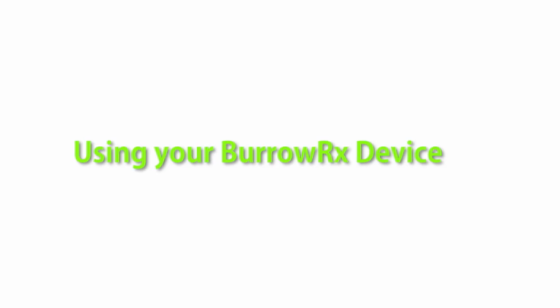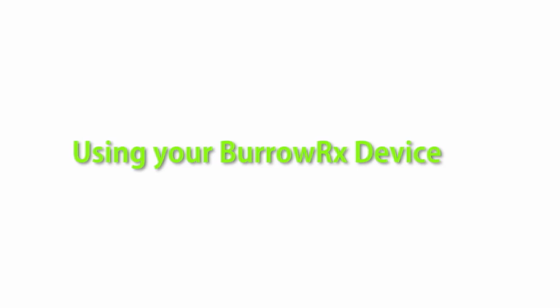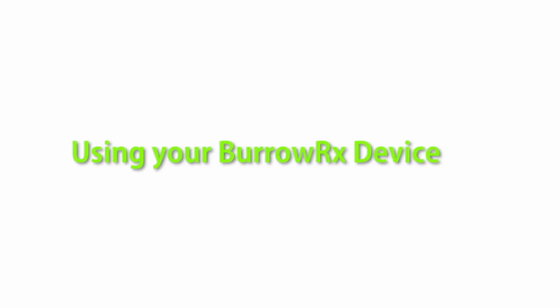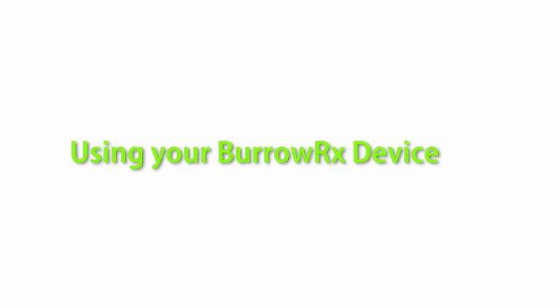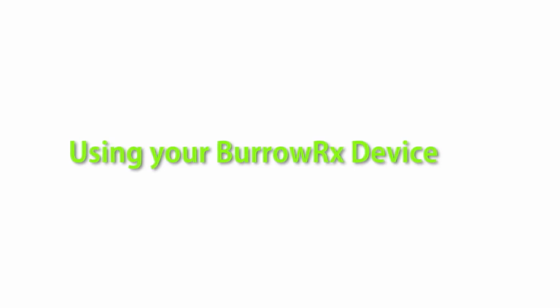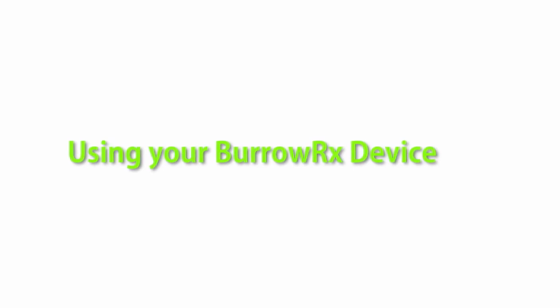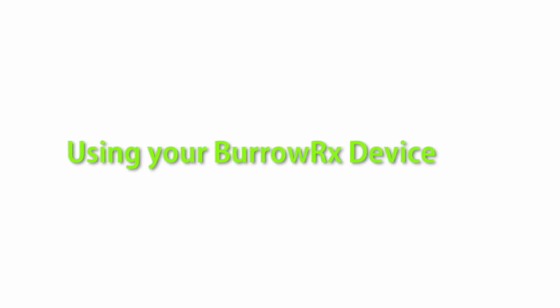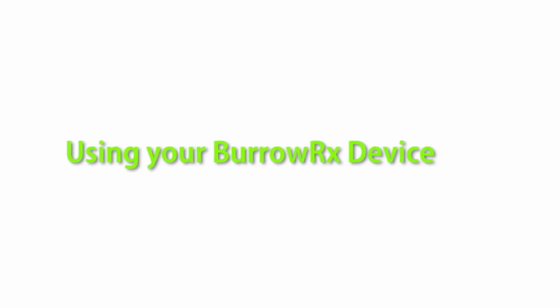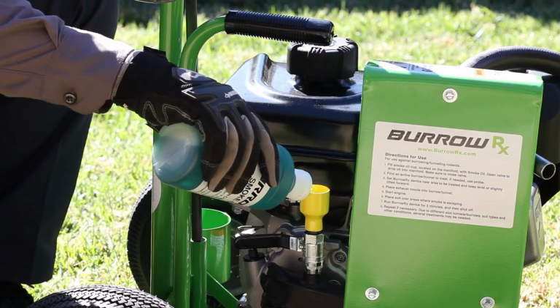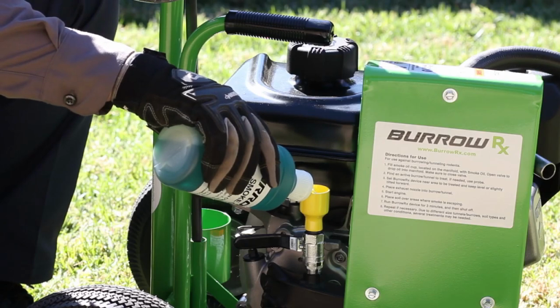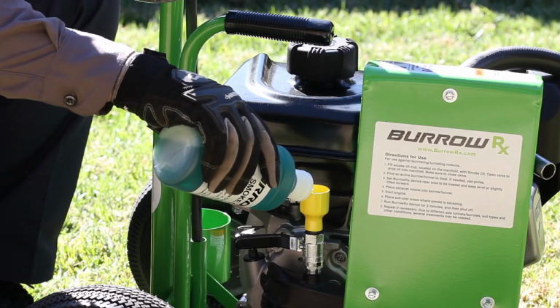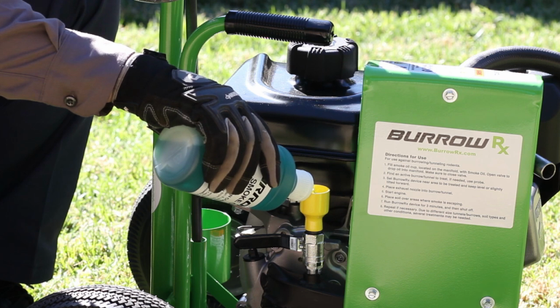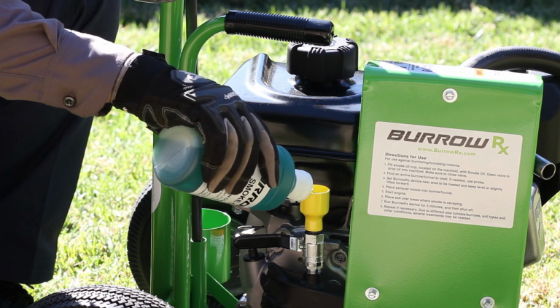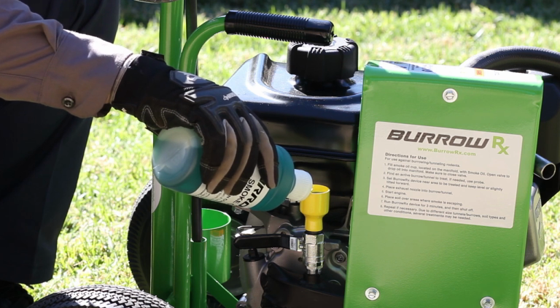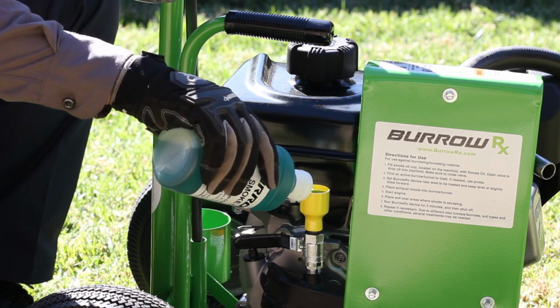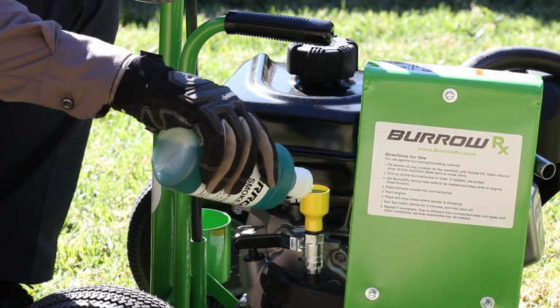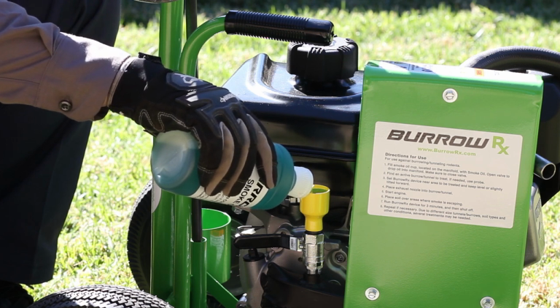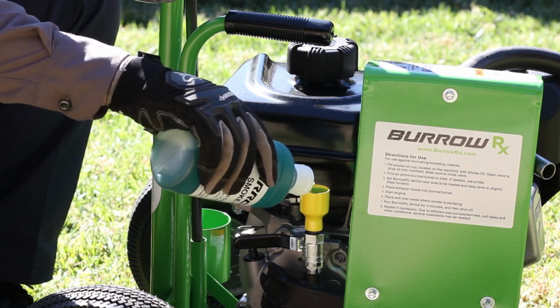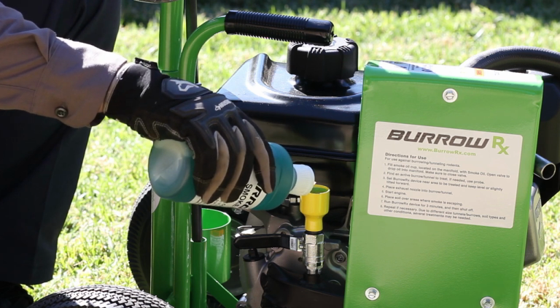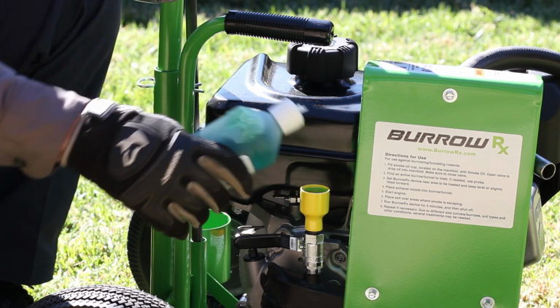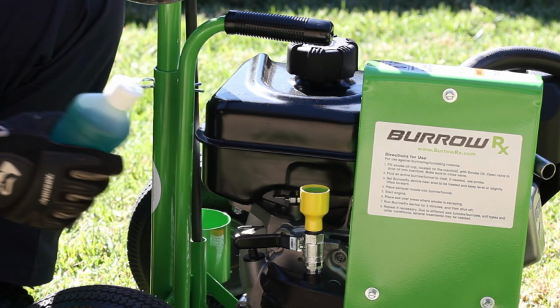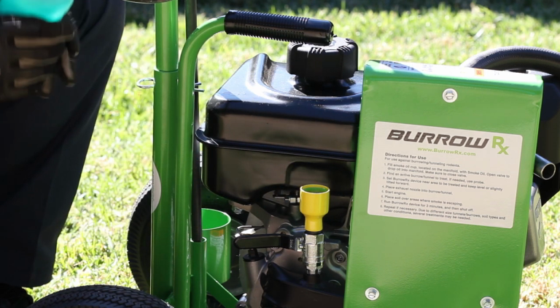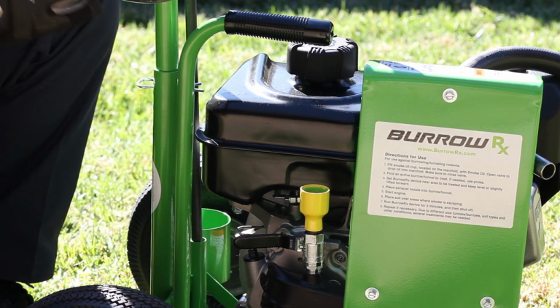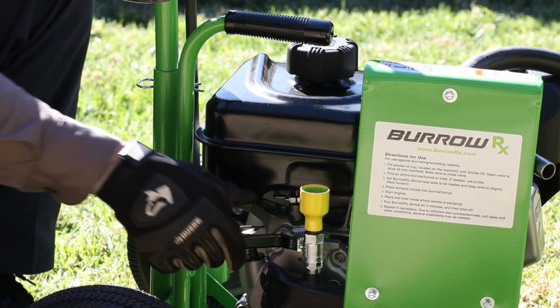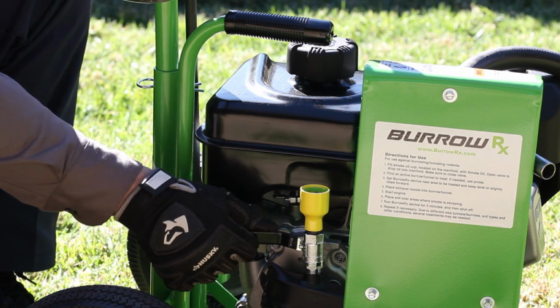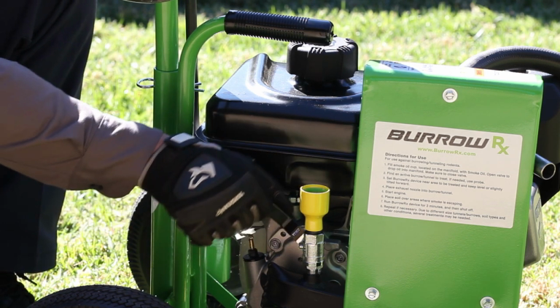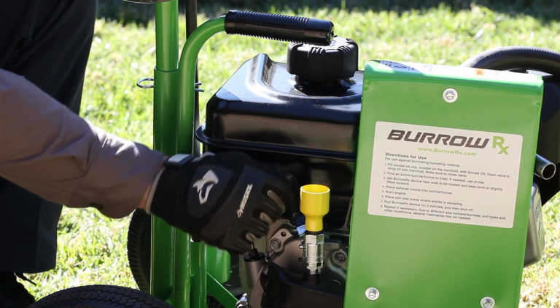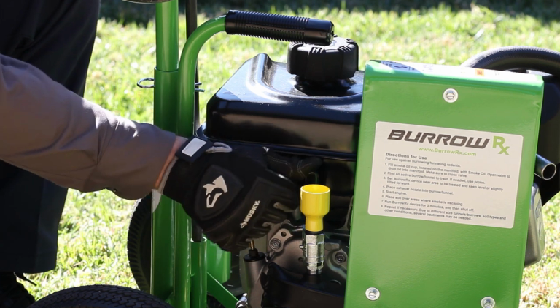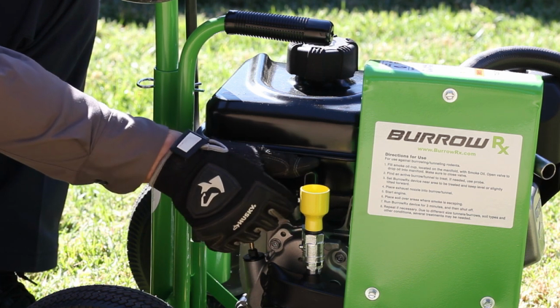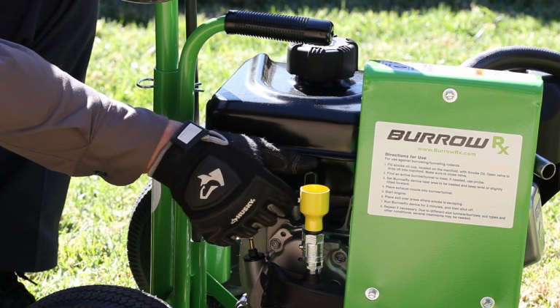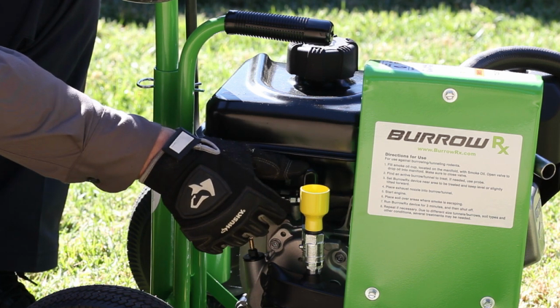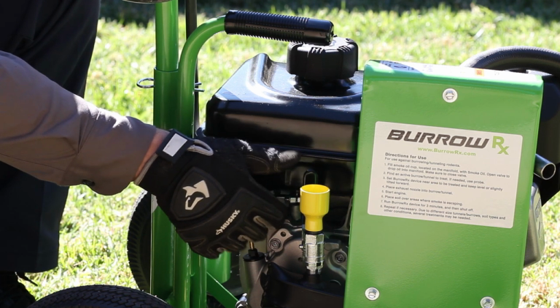Using your Burrow RX device. Fill the smoke oil cup, located on the manifold, with smoke oil. Open the valve to drop oil into the manifold. Make sure to close the valve.